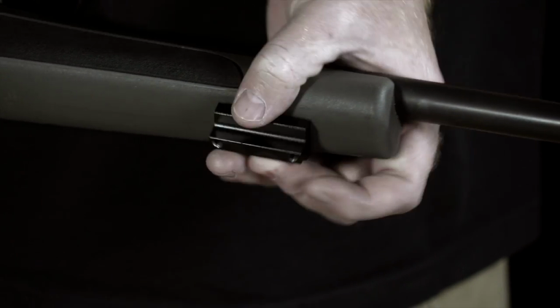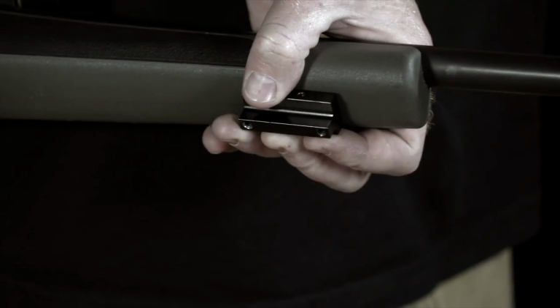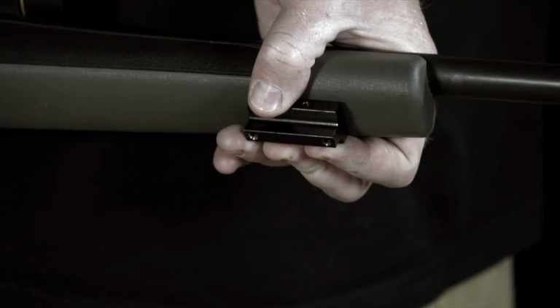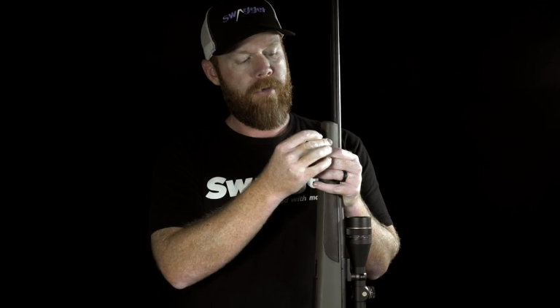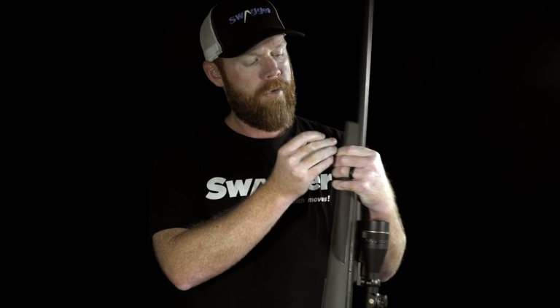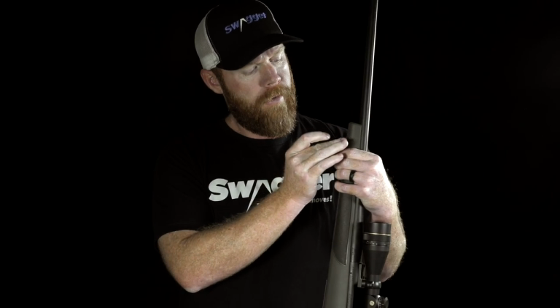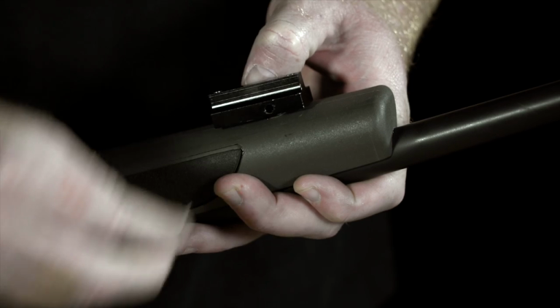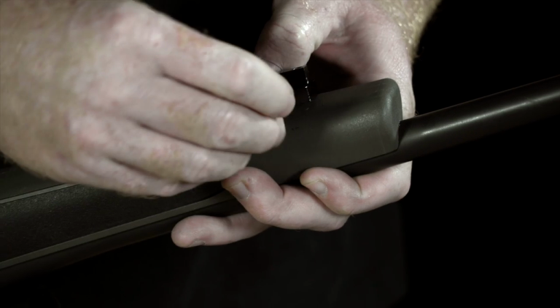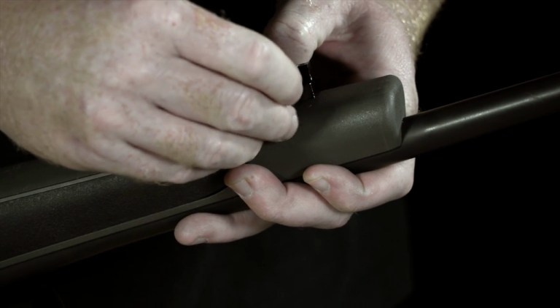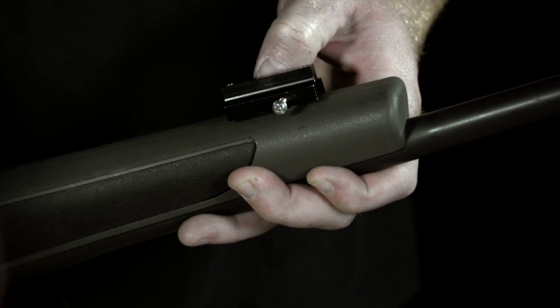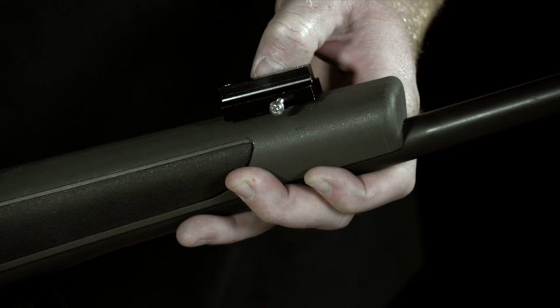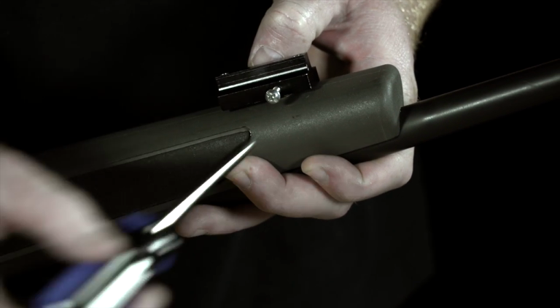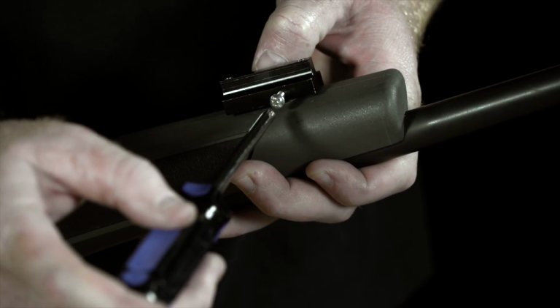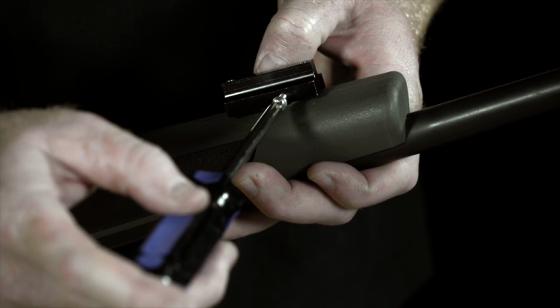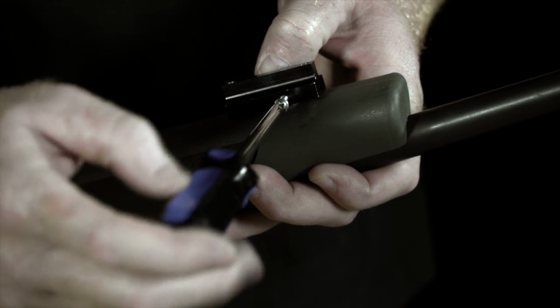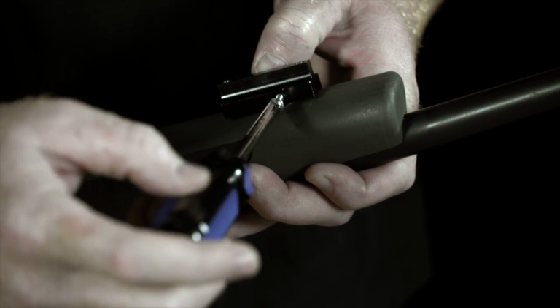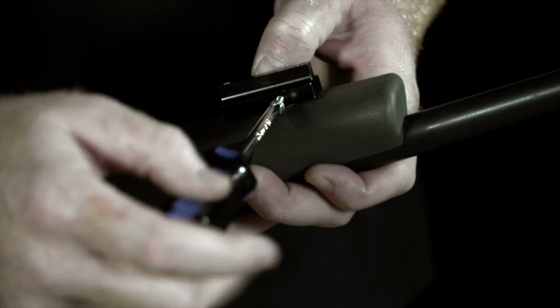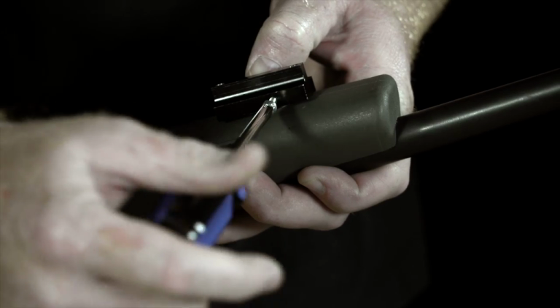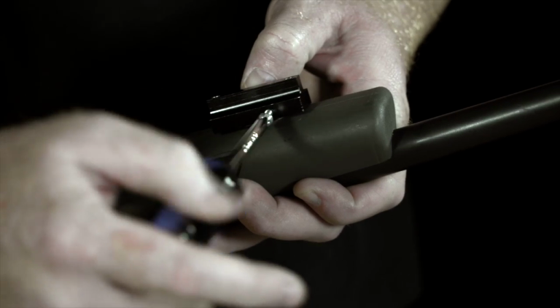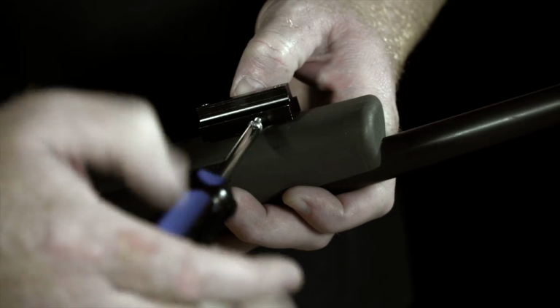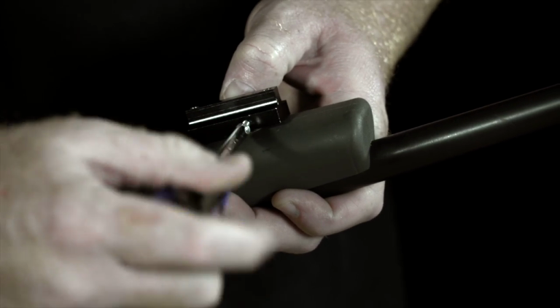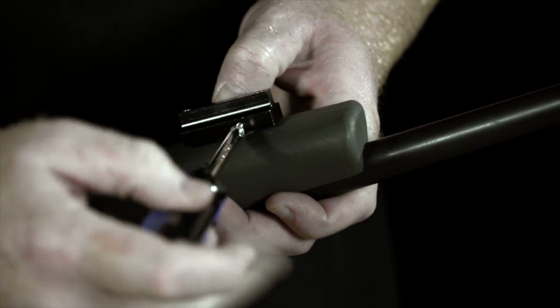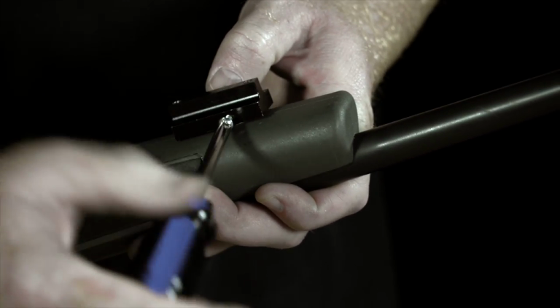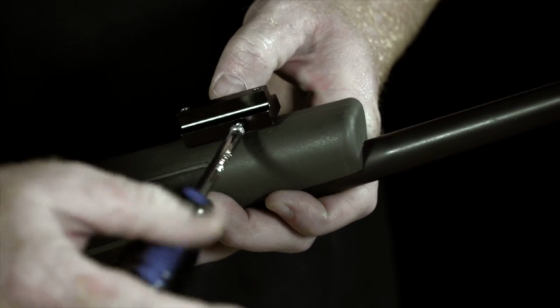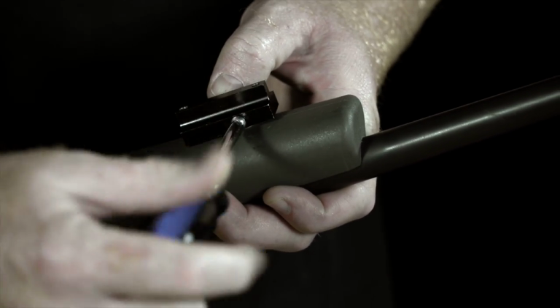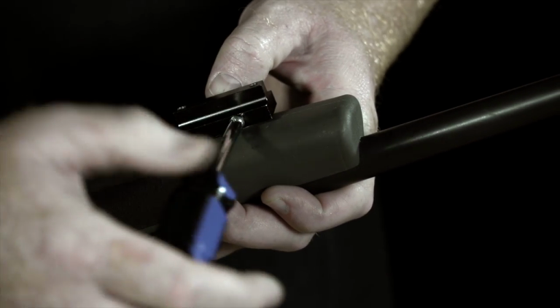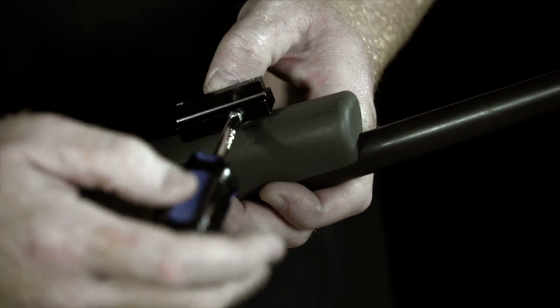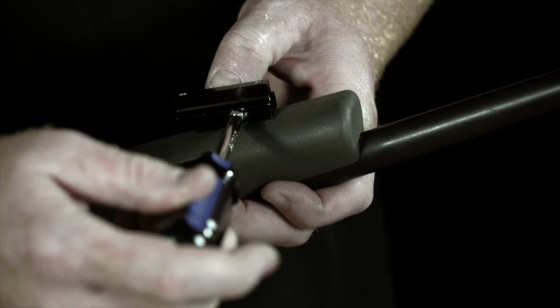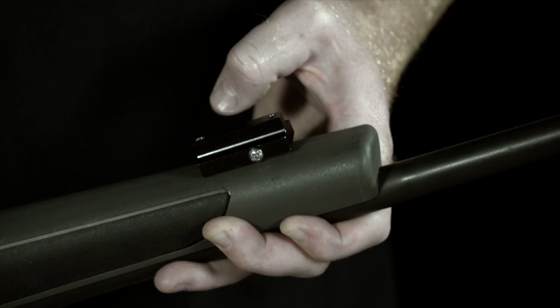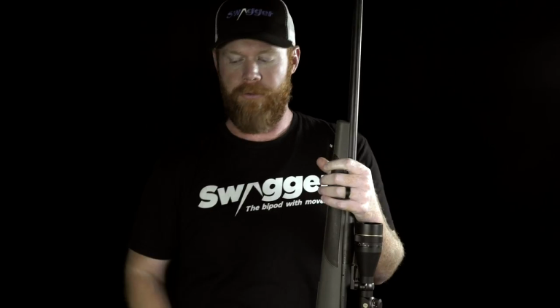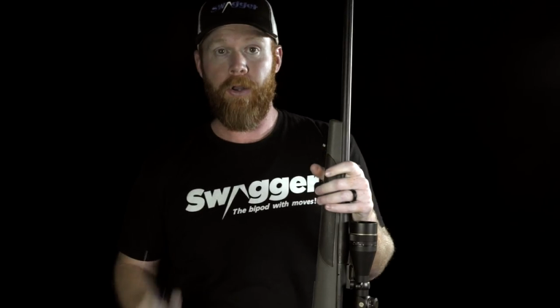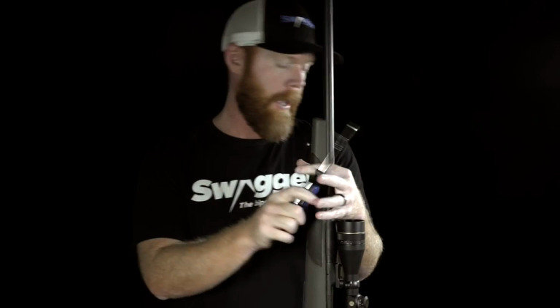Take your screw and put it on. Finger tight — do not over tighten.